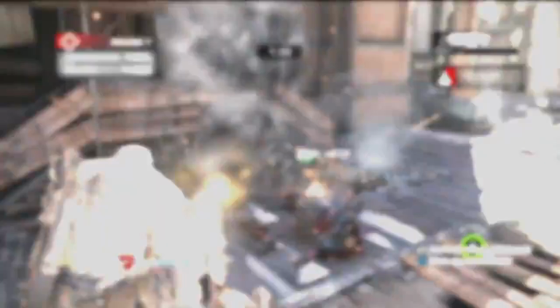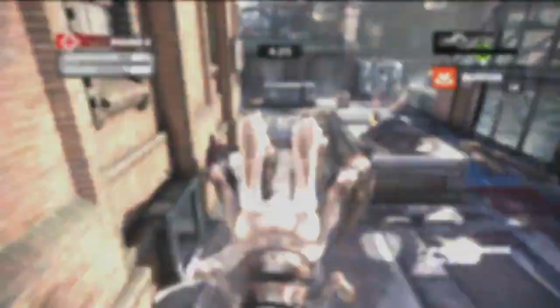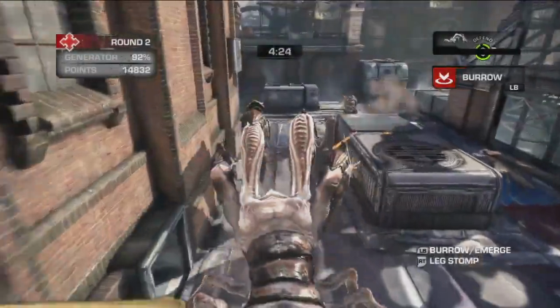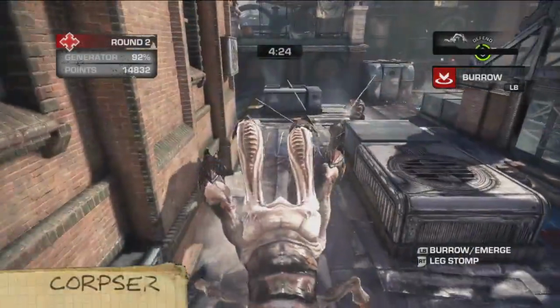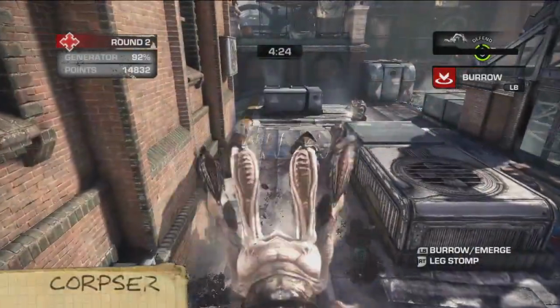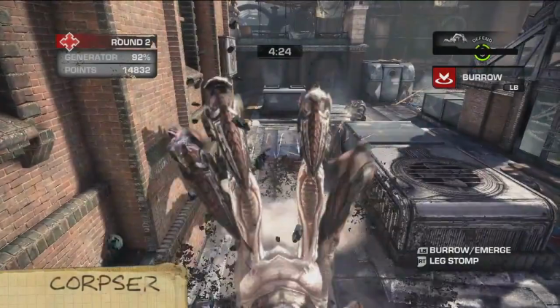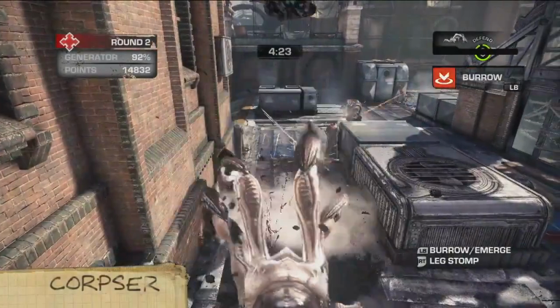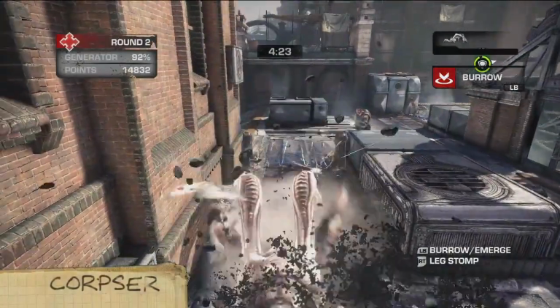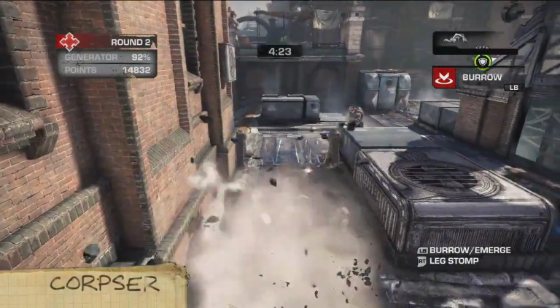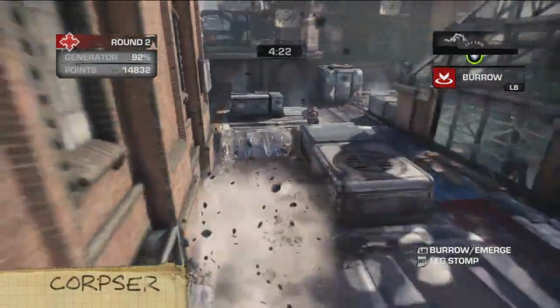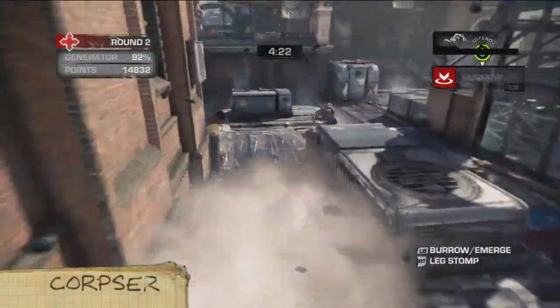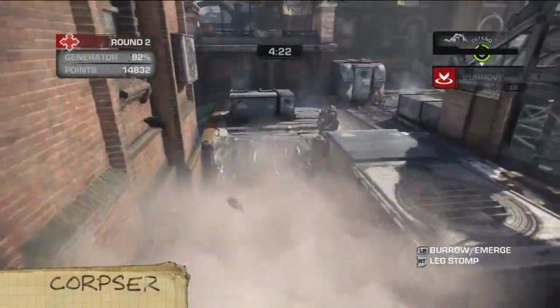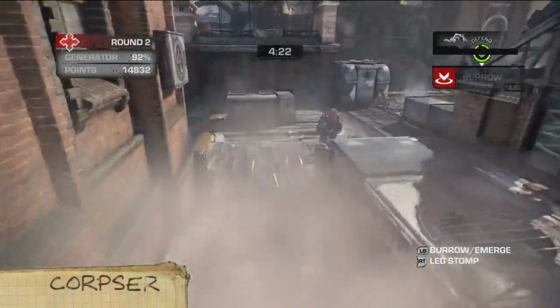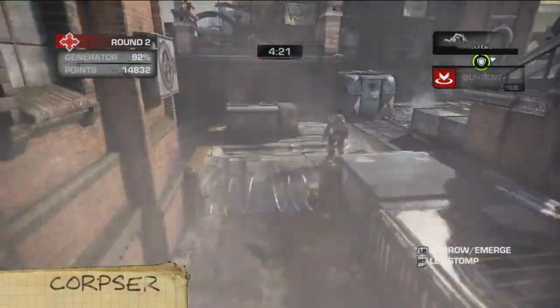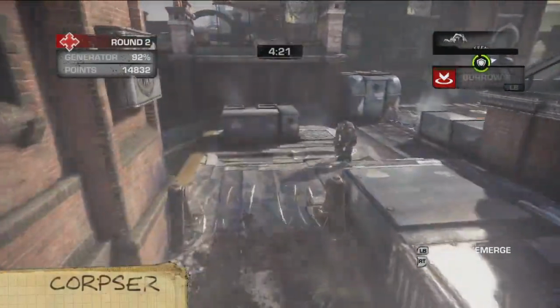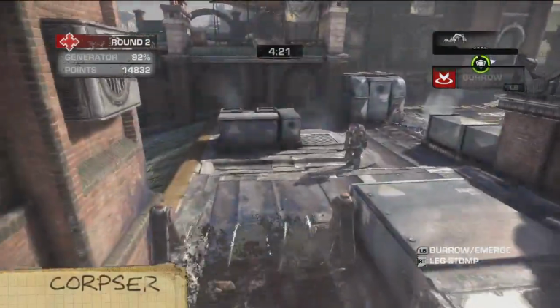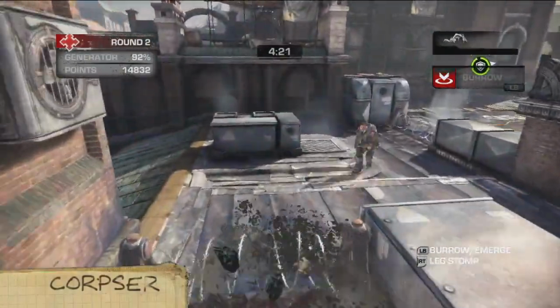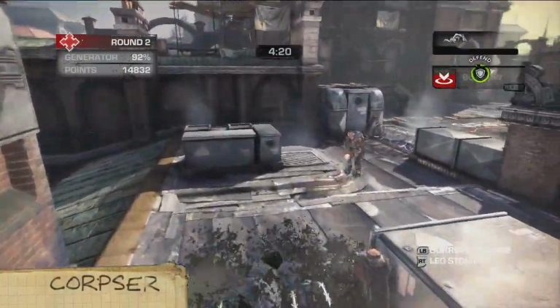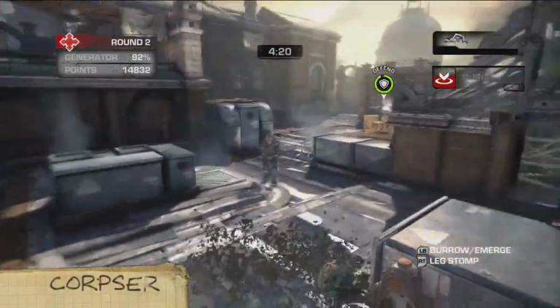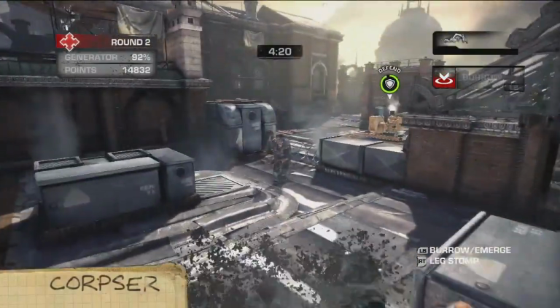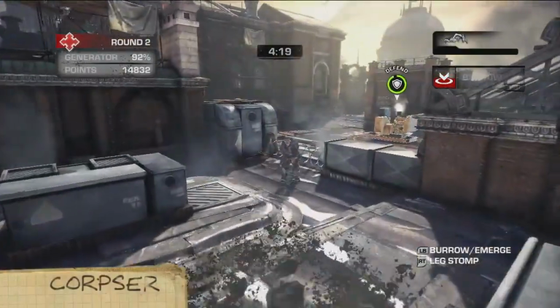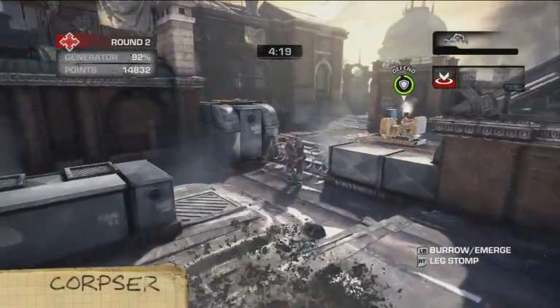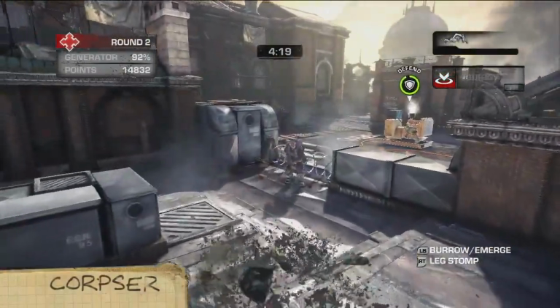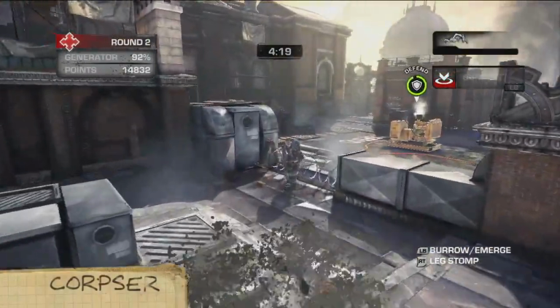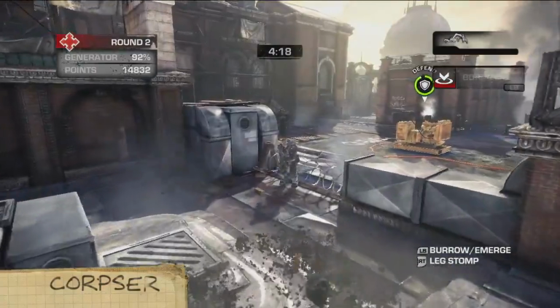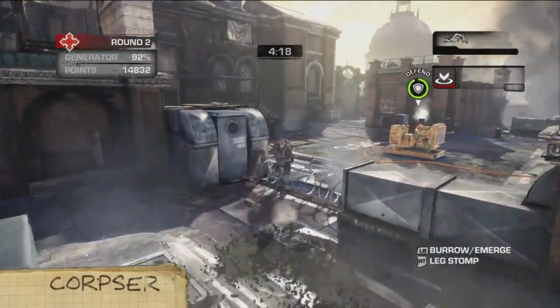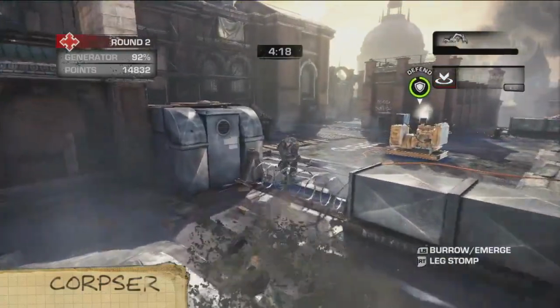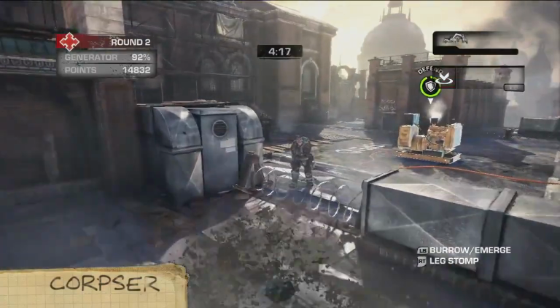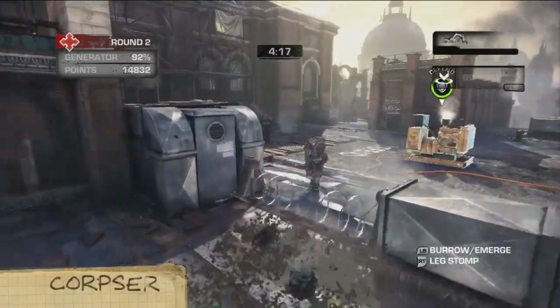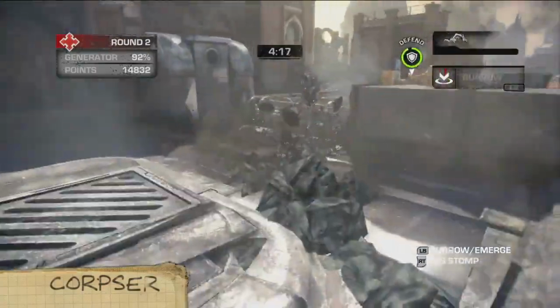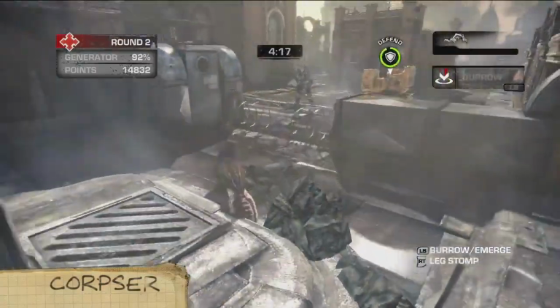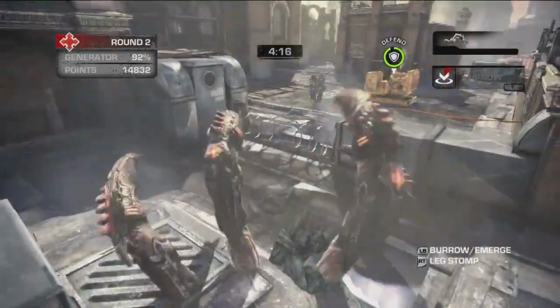The Corpser's armored front legs make it incredibly hard to kill. Even worse, it can burrow underground and duck right under COG fortifications.